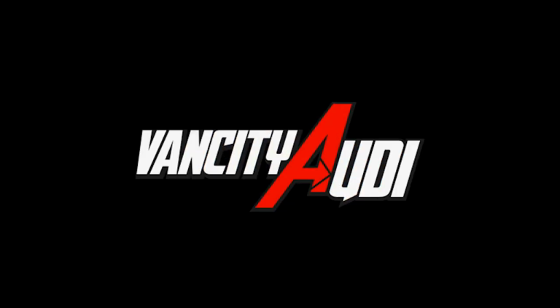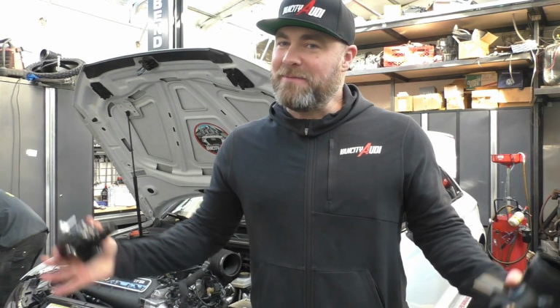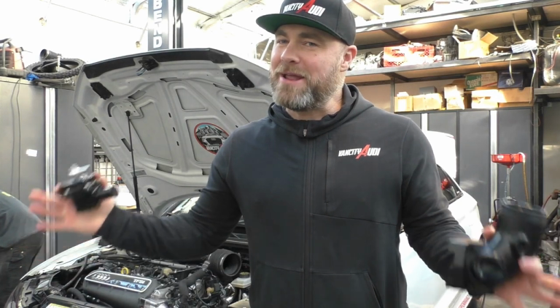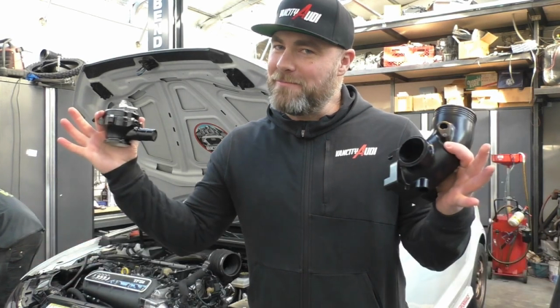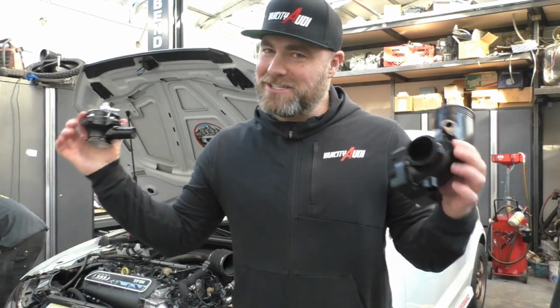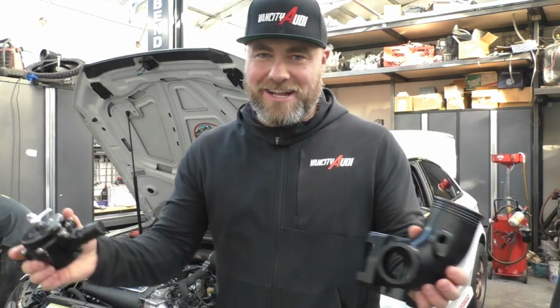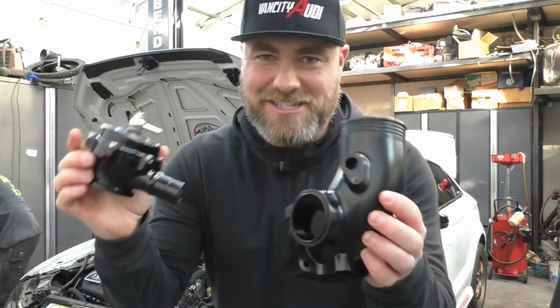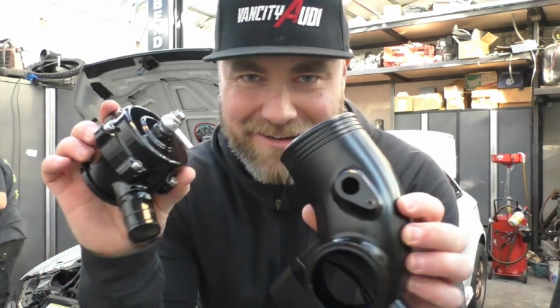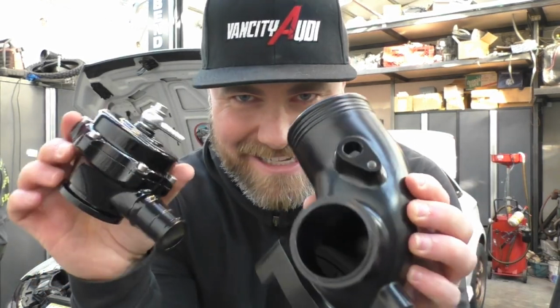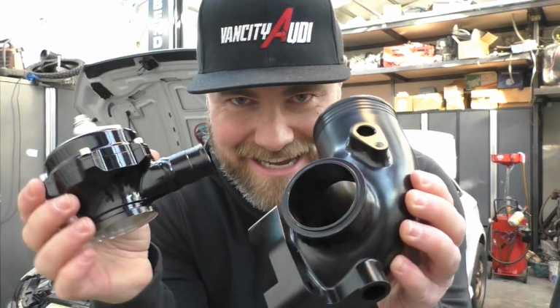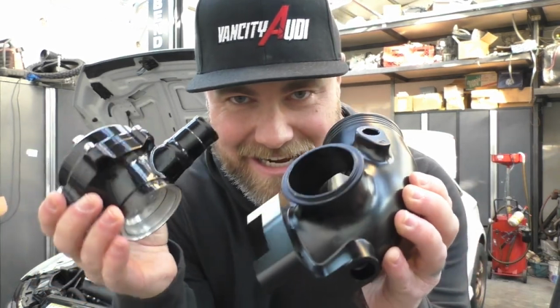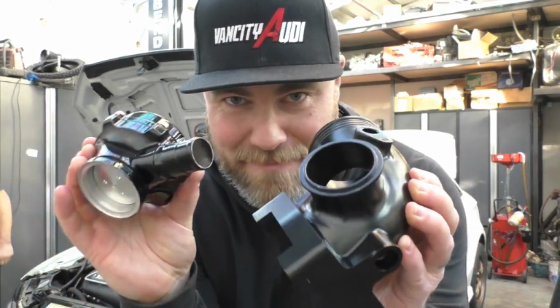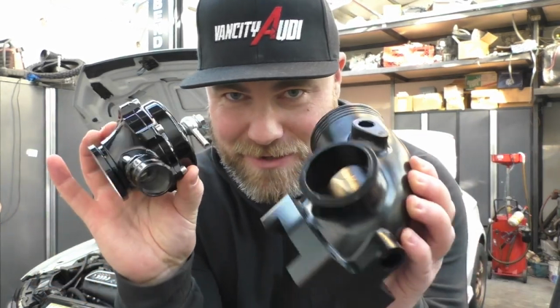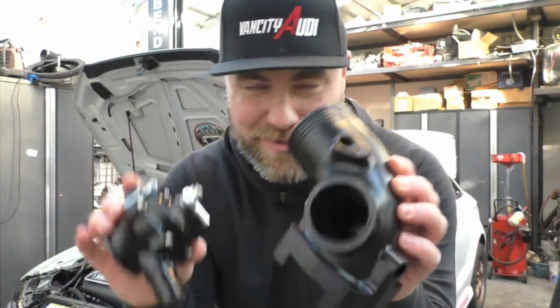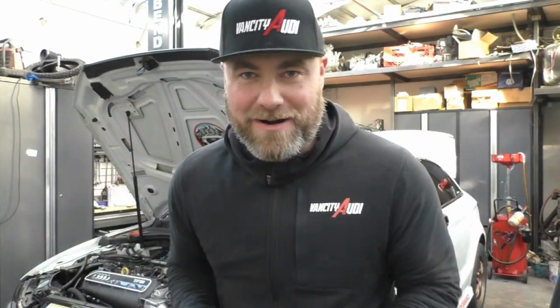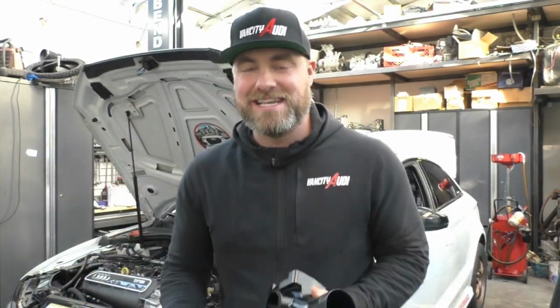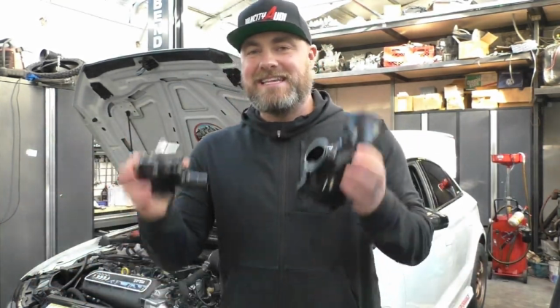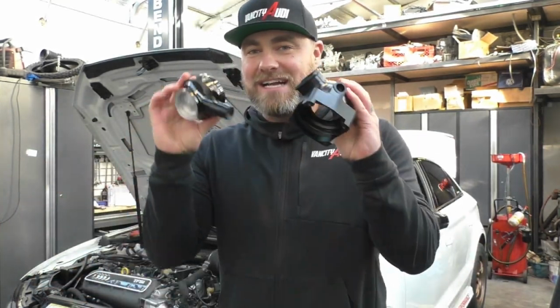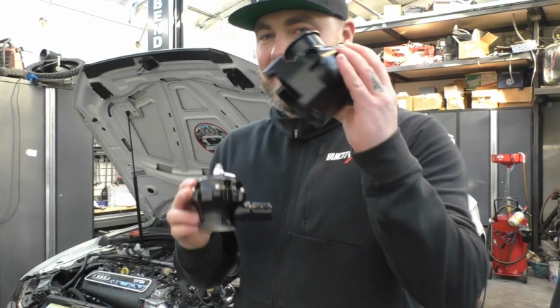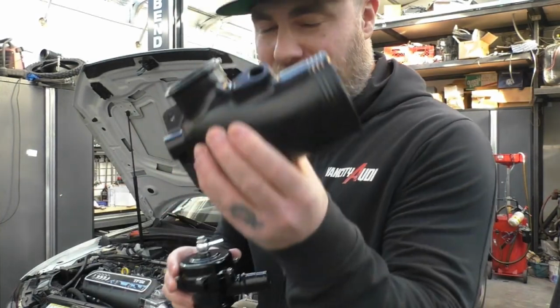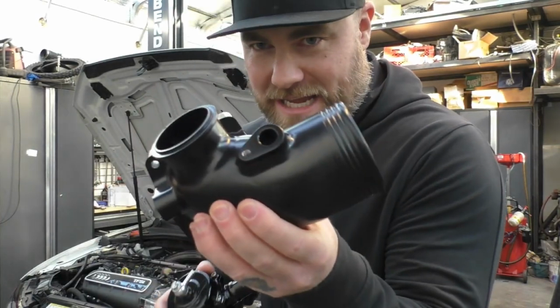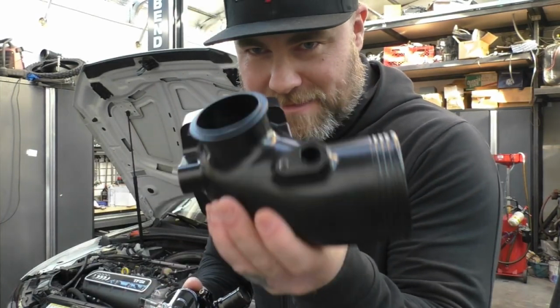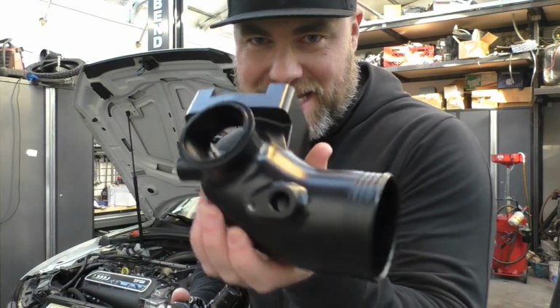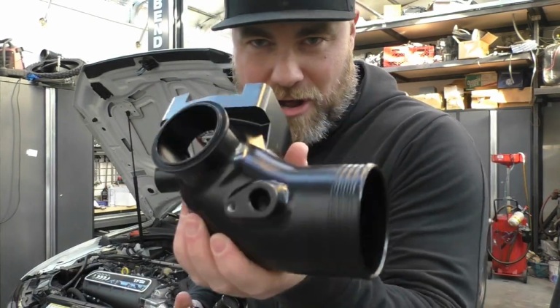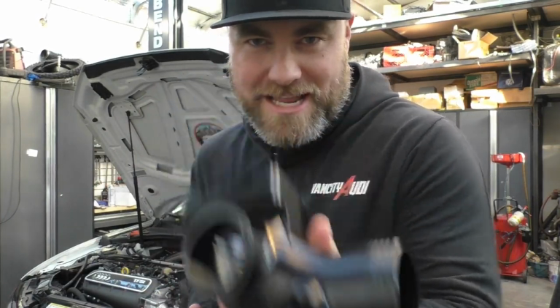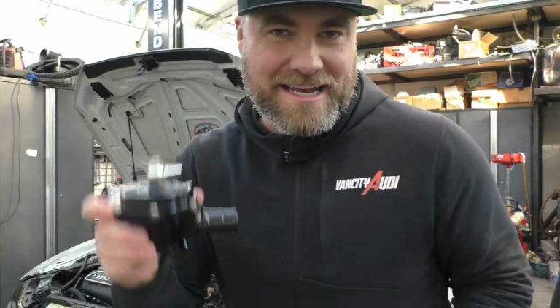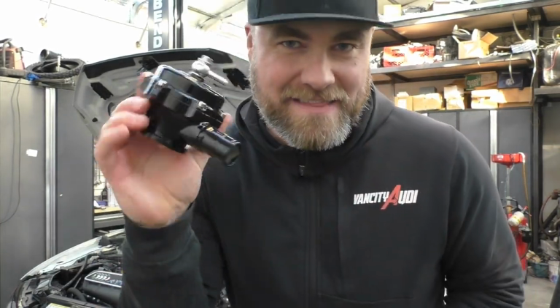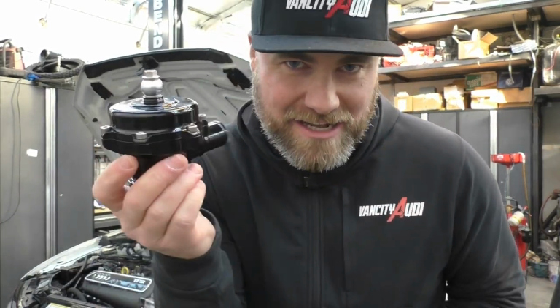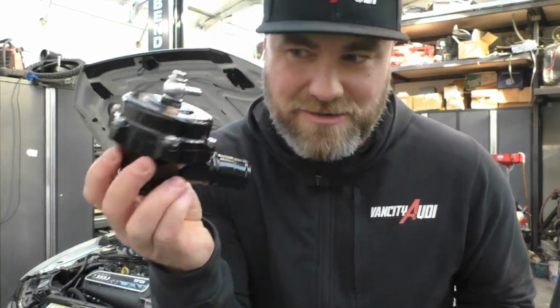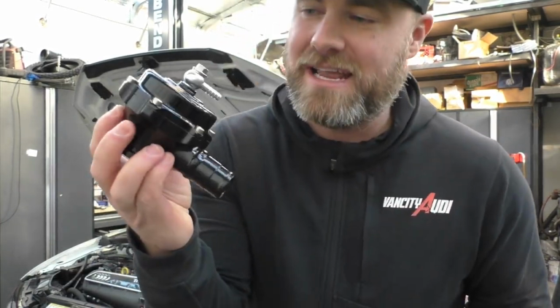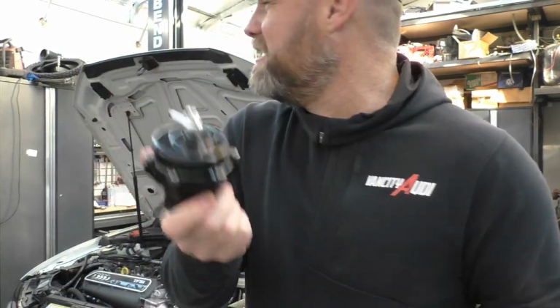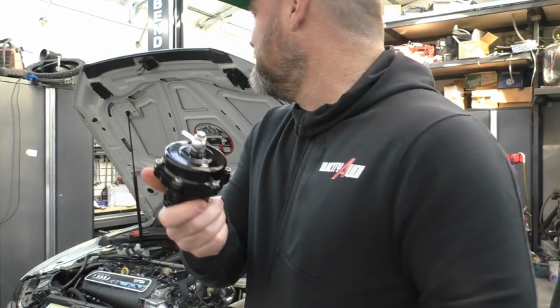What's happening everybody? Welcome back to the channel. Check it out guys, I got a couple cool new parts. These are actually a prototype from TTE — a throttle body inlet — and they tossed over a... how do you pronounce this? Teal?